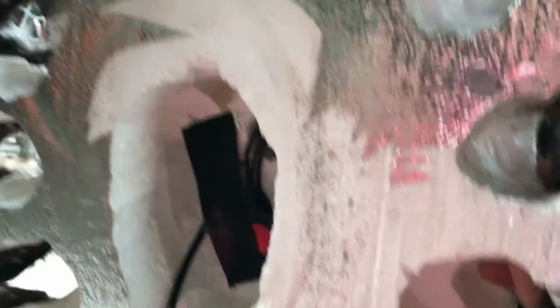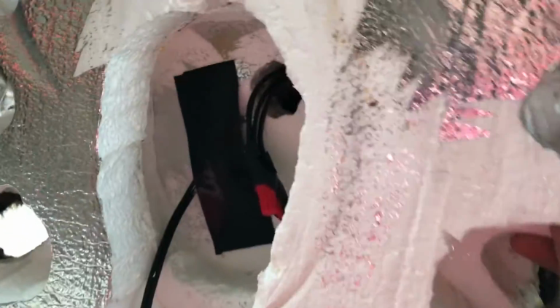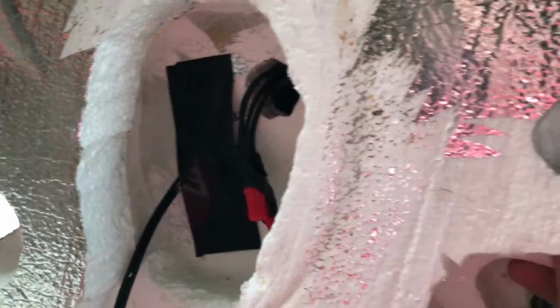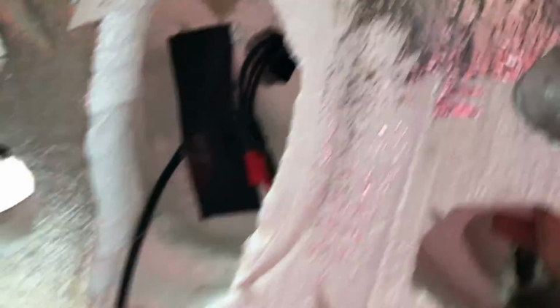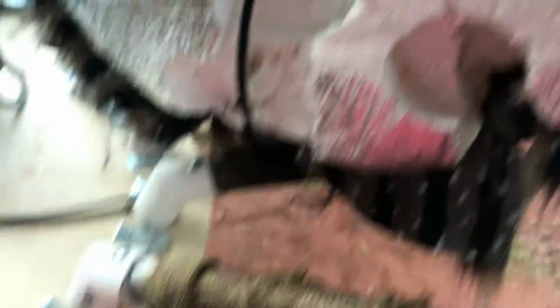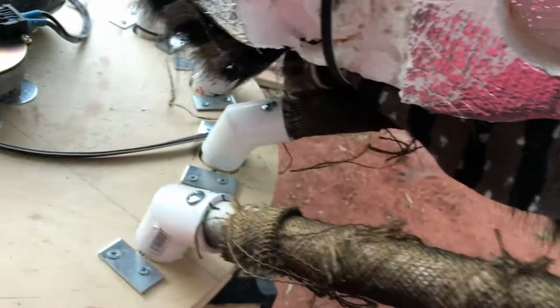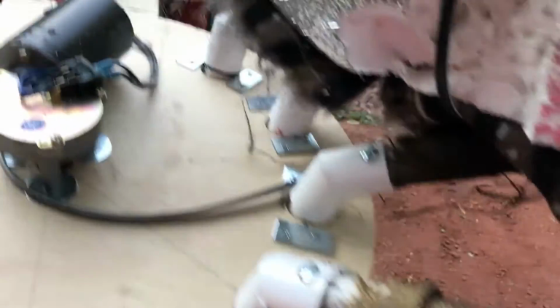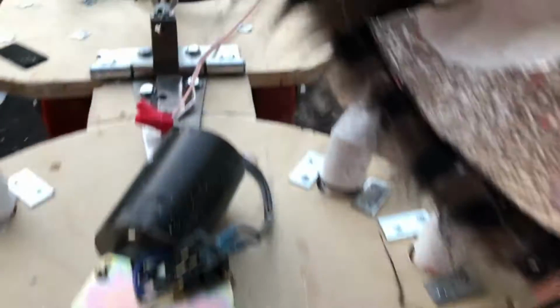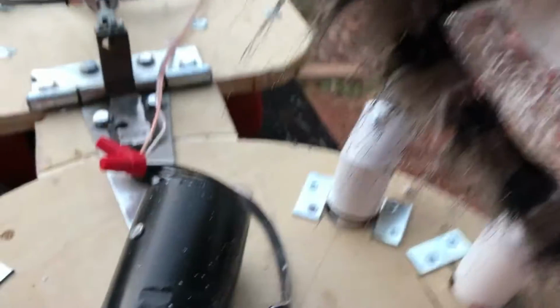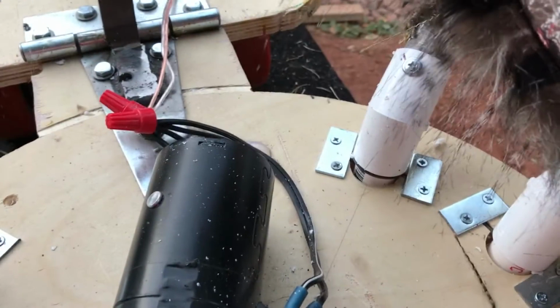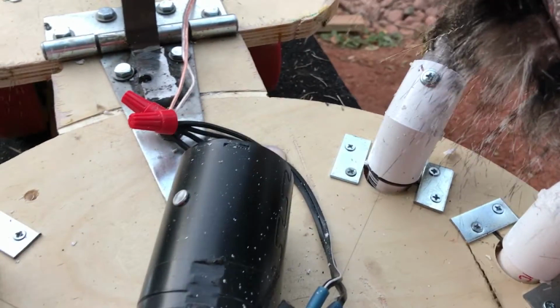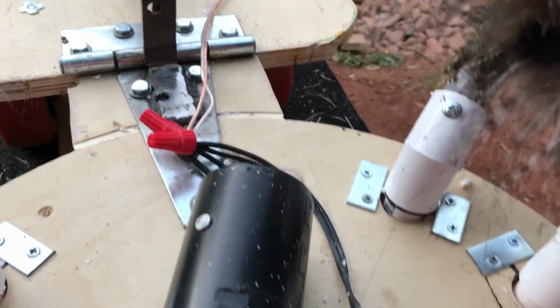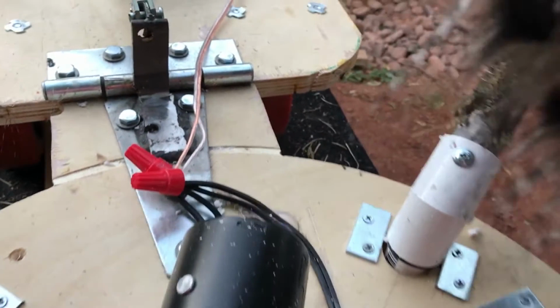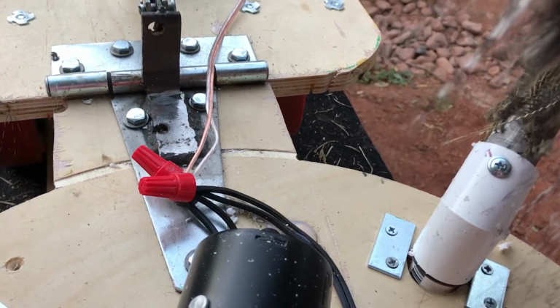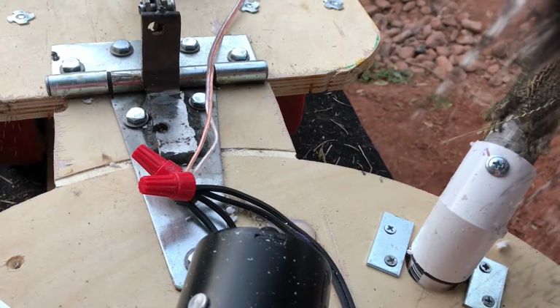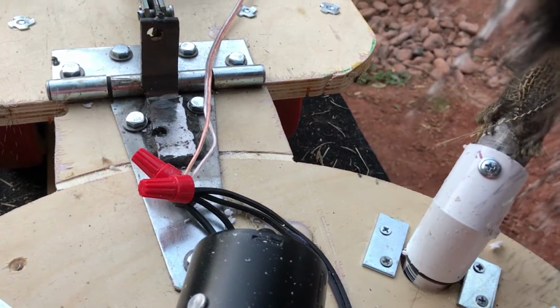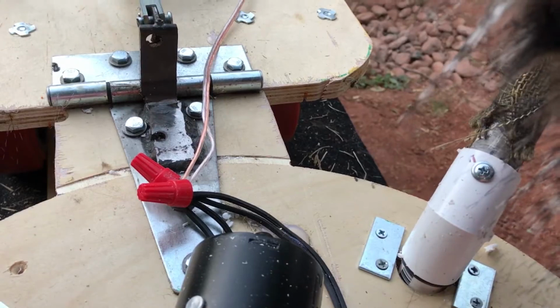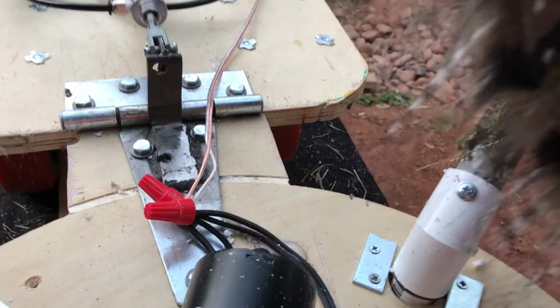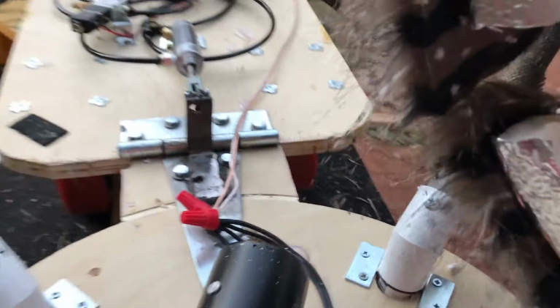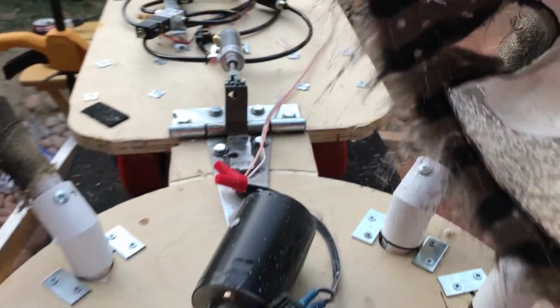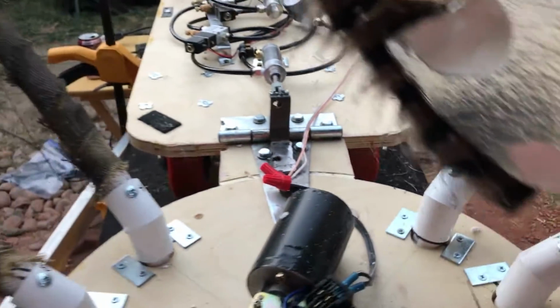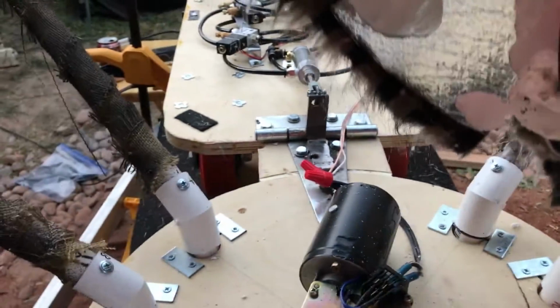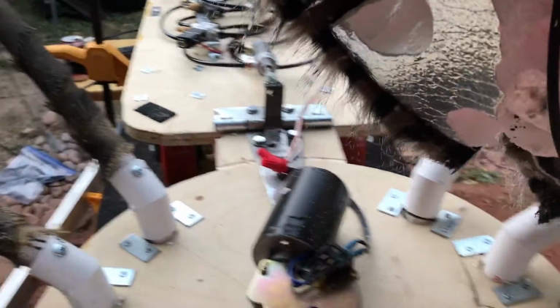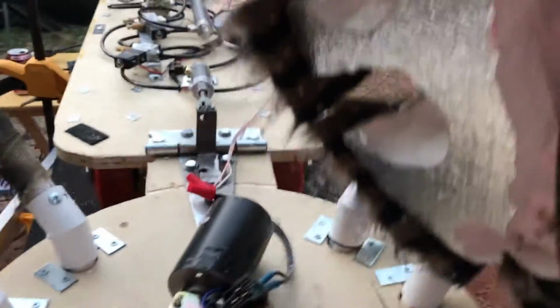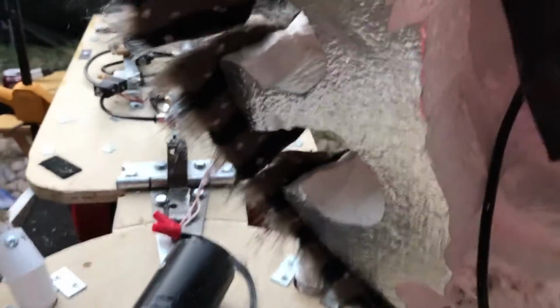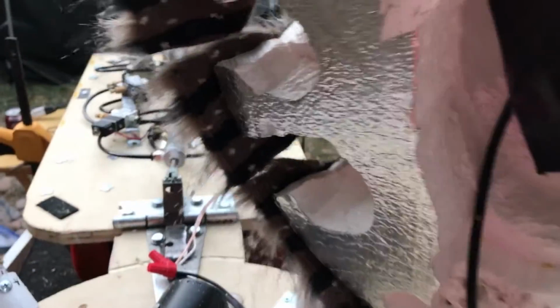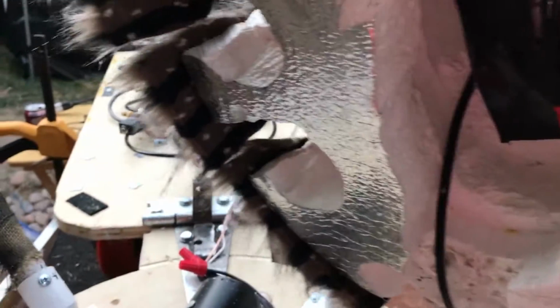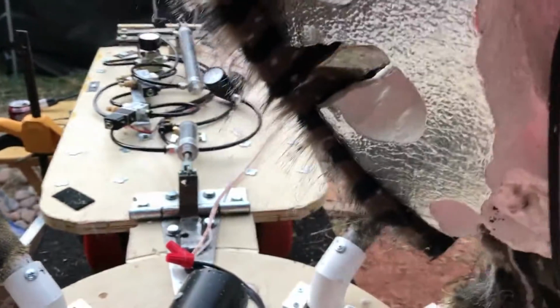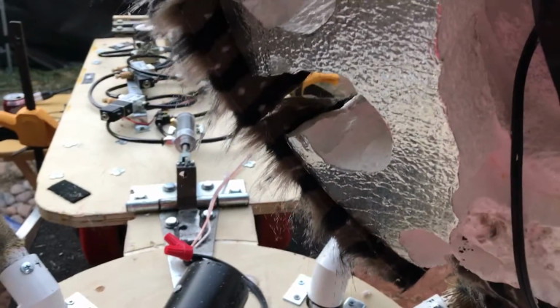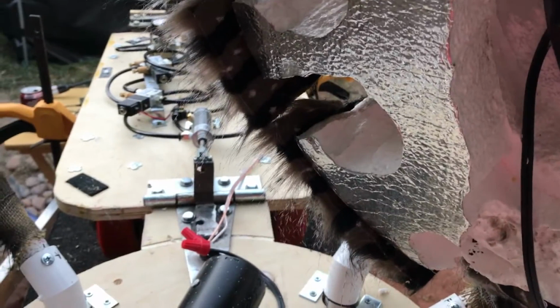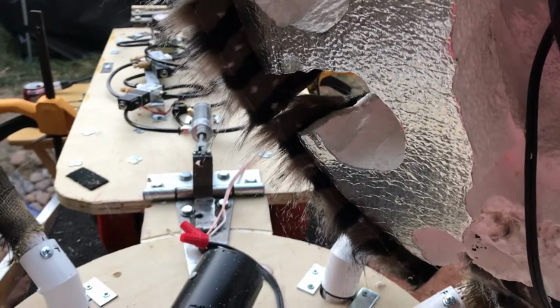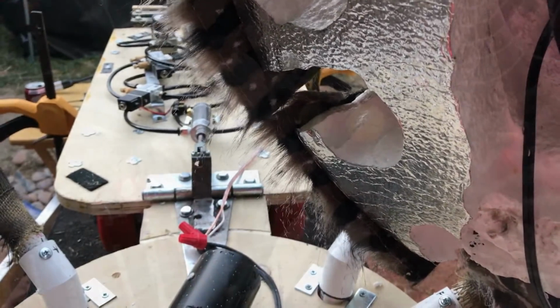All of that is wired up inside and attached to the same line that runs the wiper motor. Let me take a second to put his head back on and we'll see how that looks.